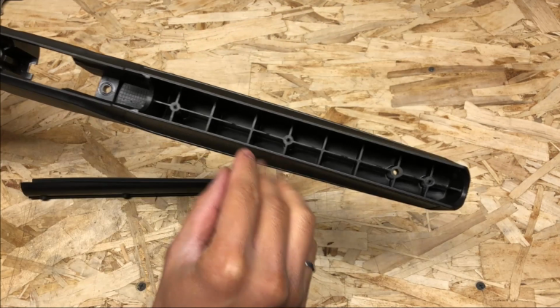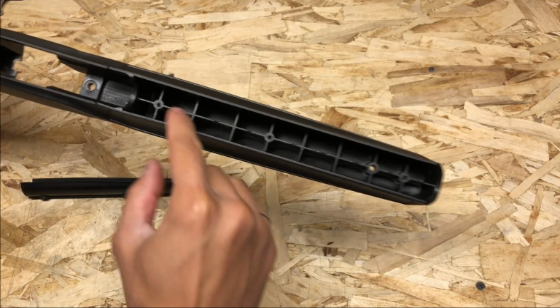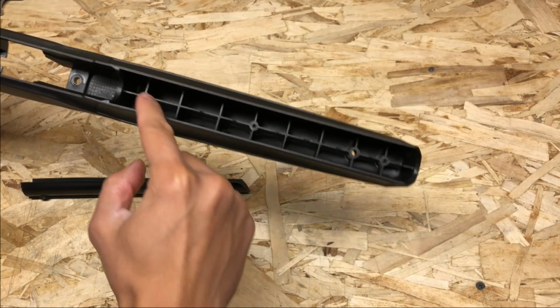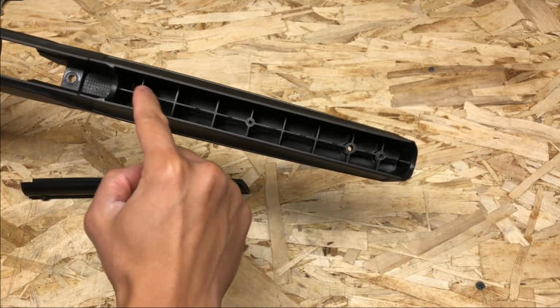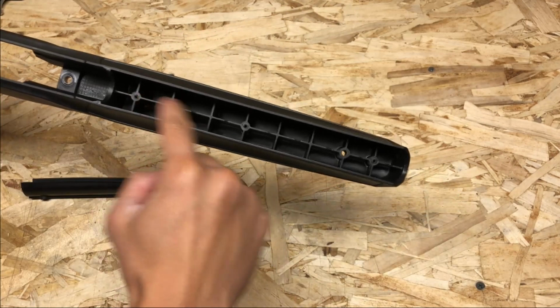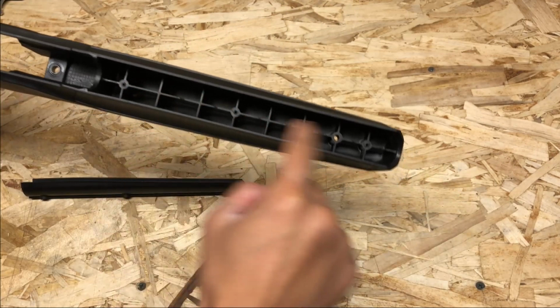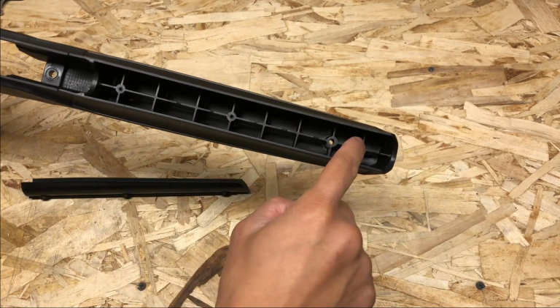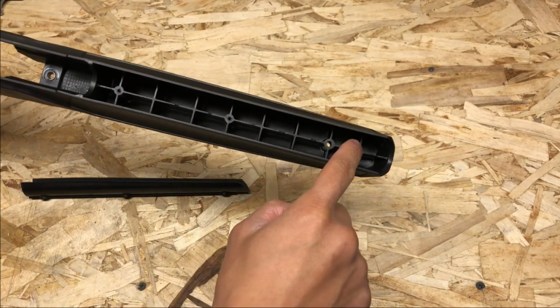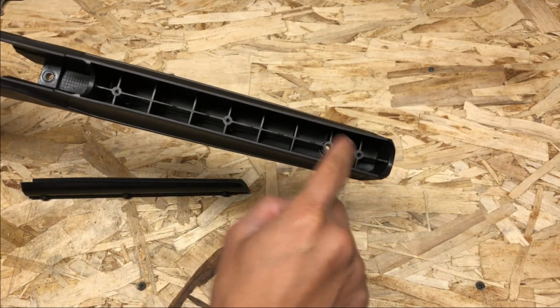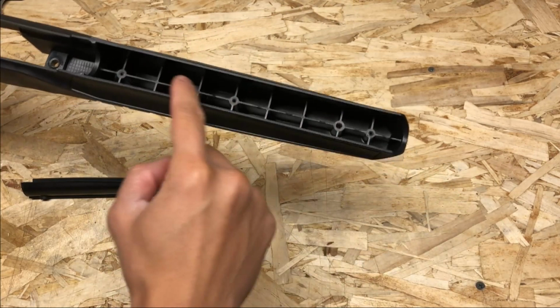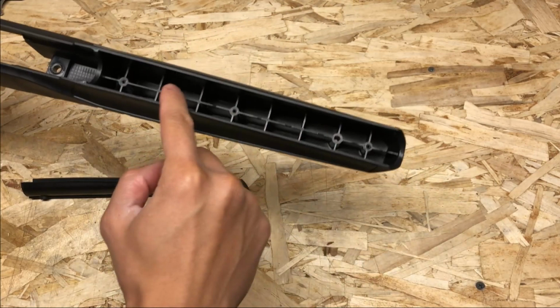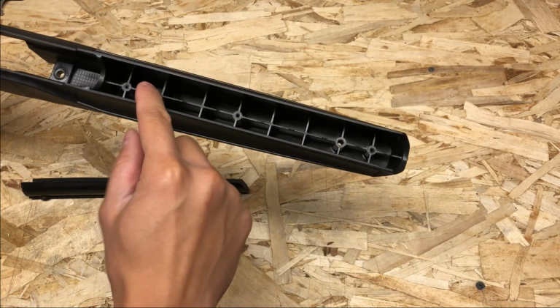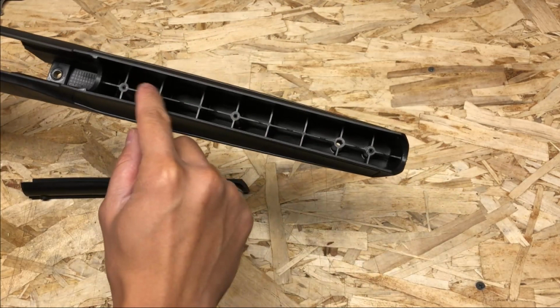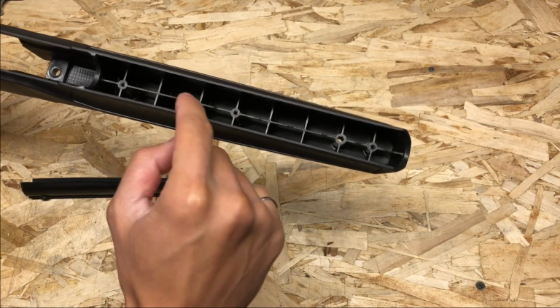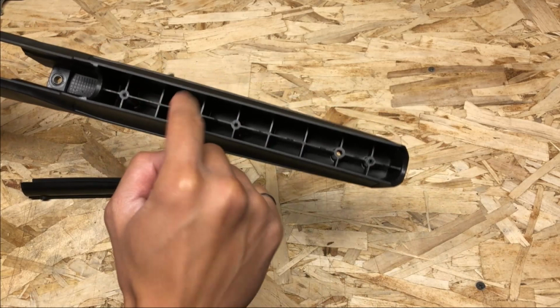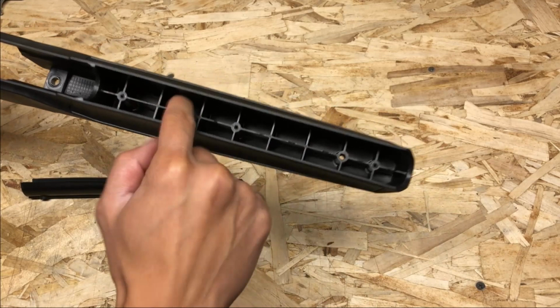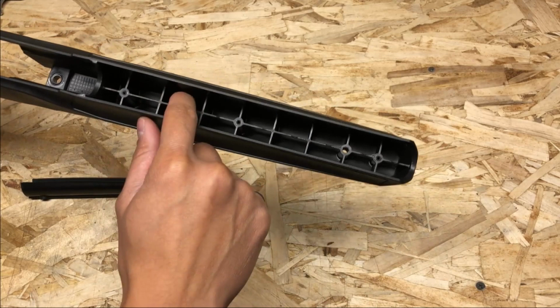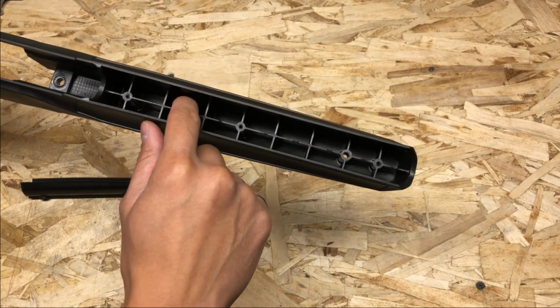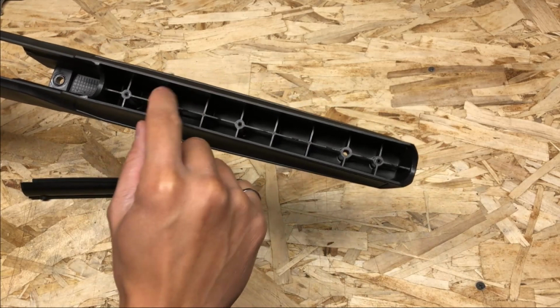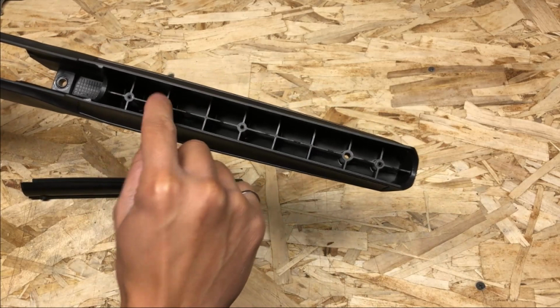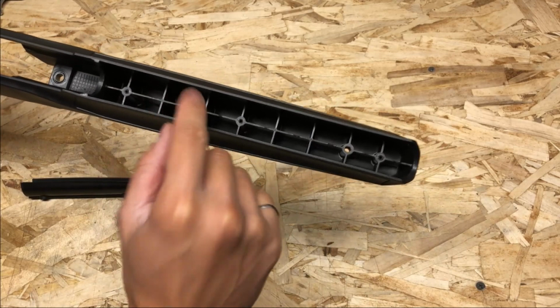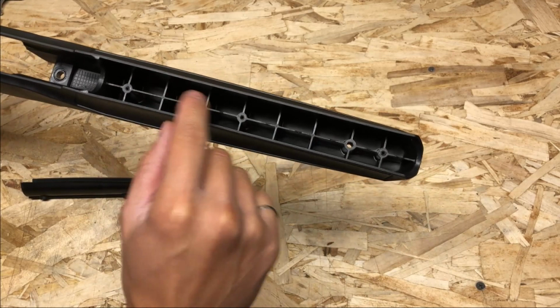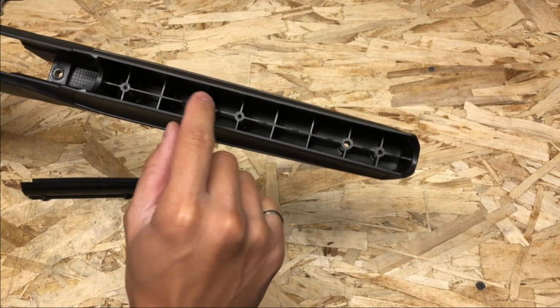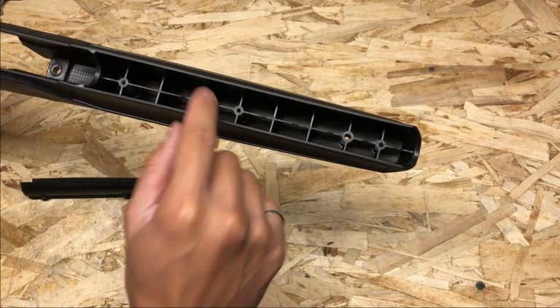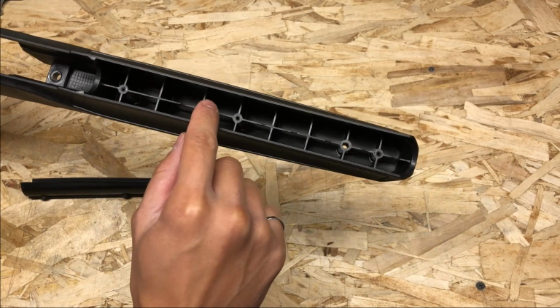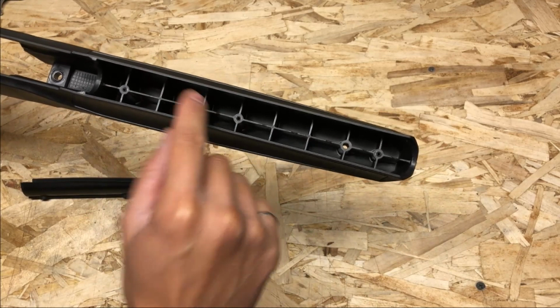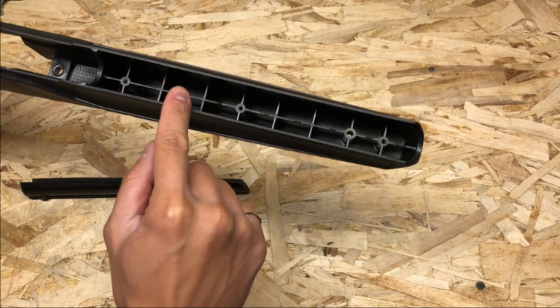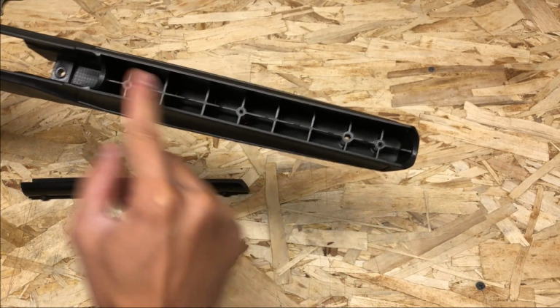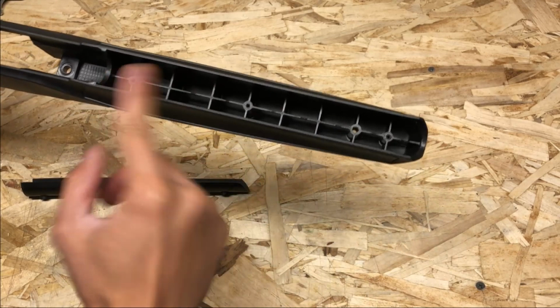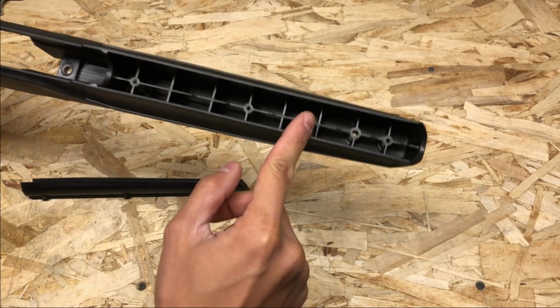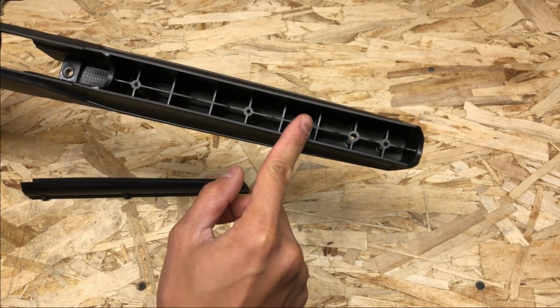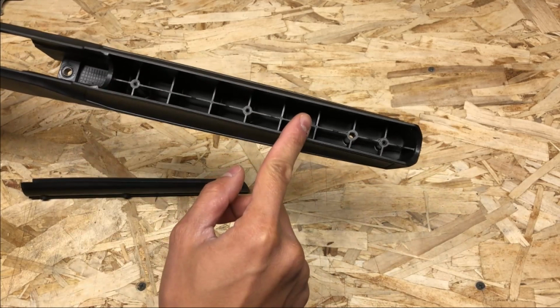Here are all the ridges I was talking about. If you were to get anything stuck inside, it'll be an absolute pain. On top of that, it looks very ugly.